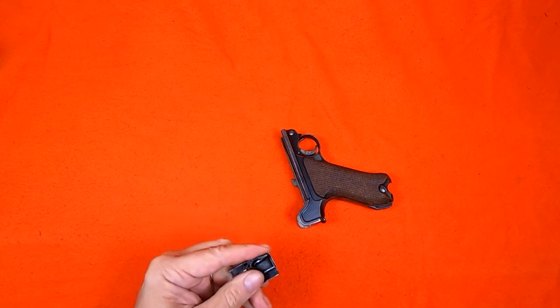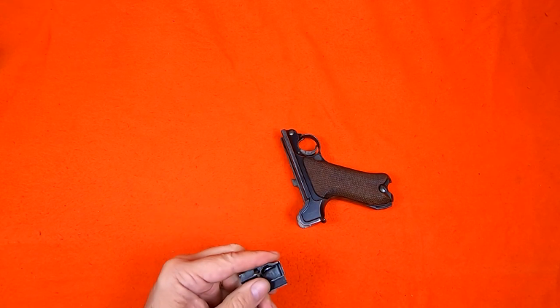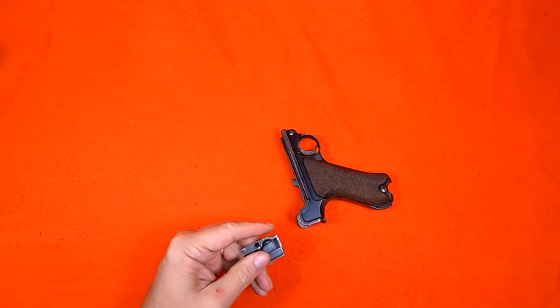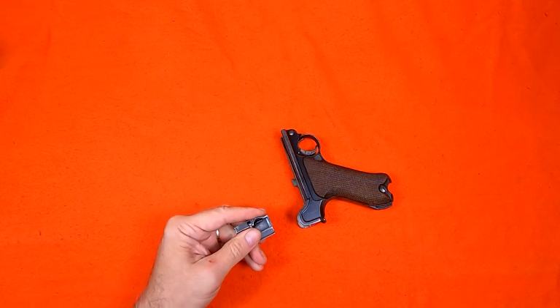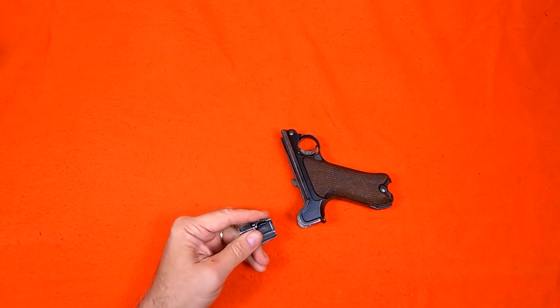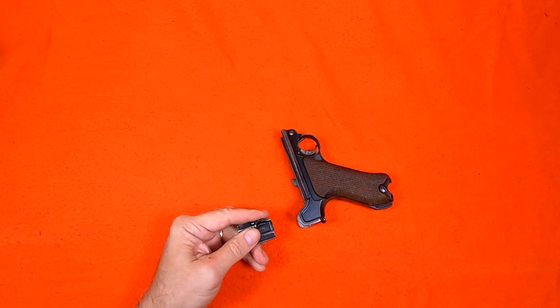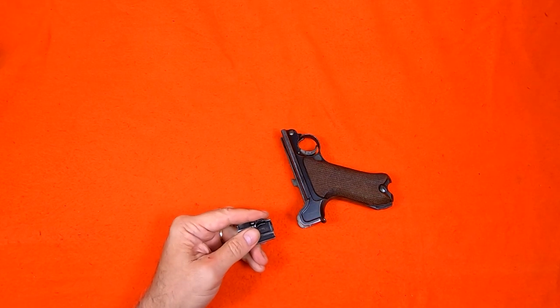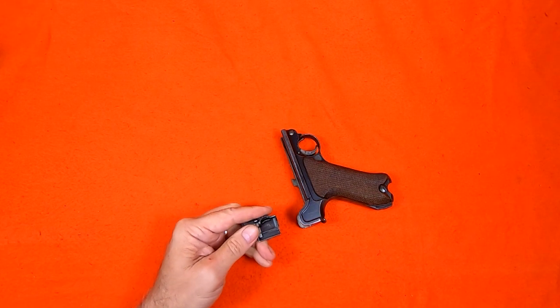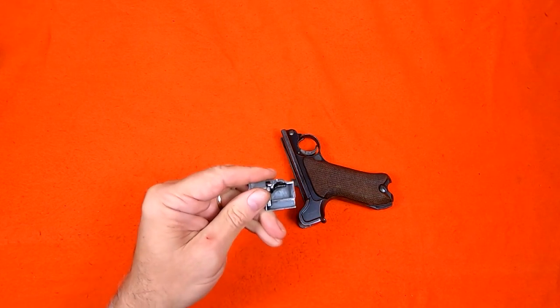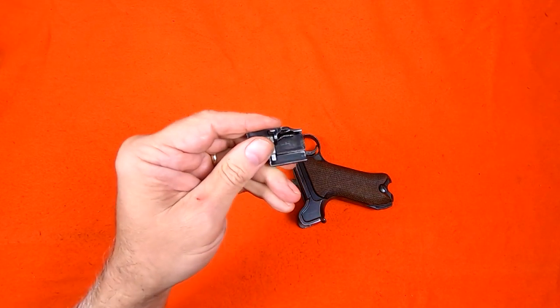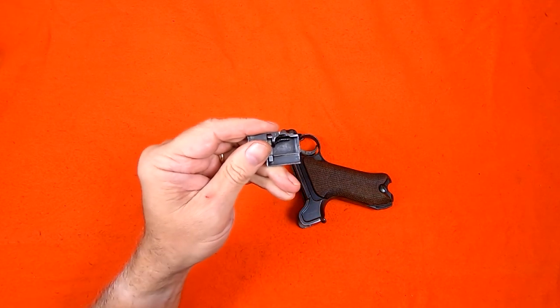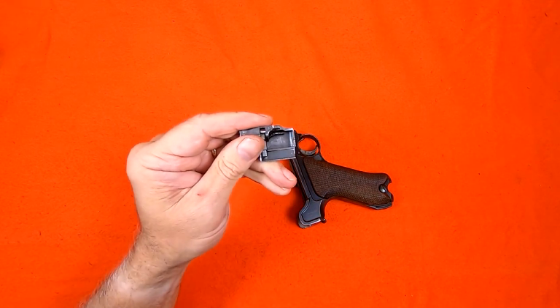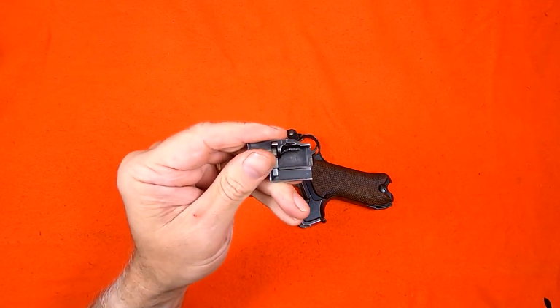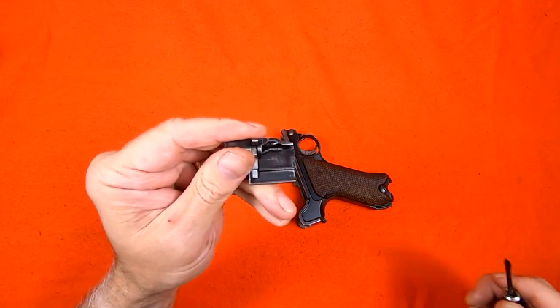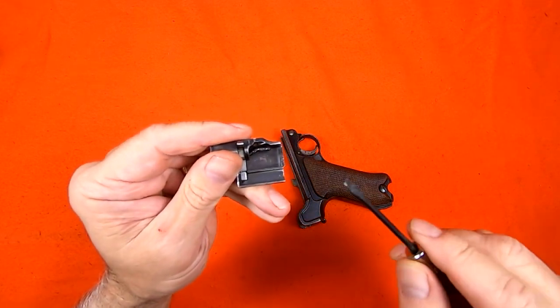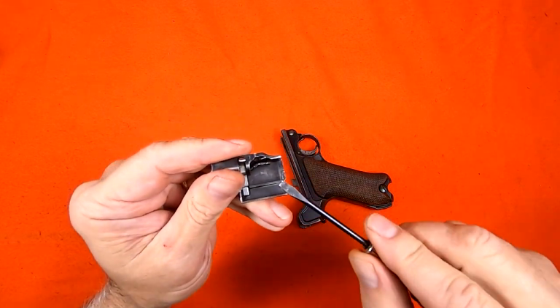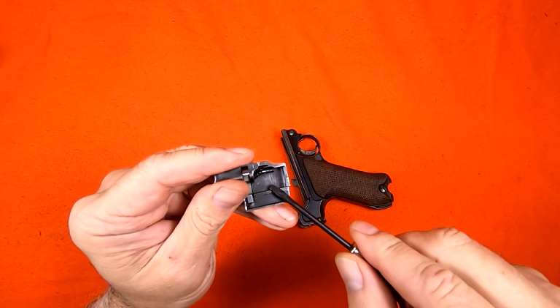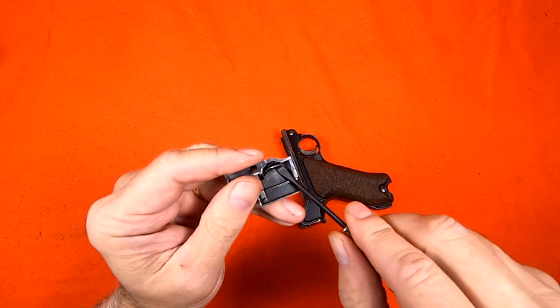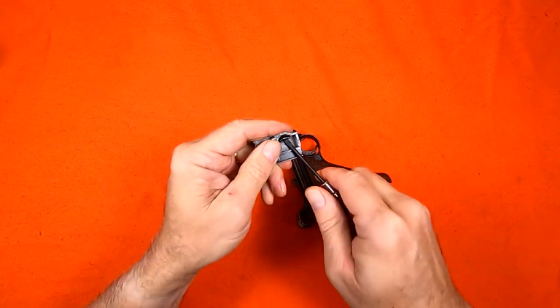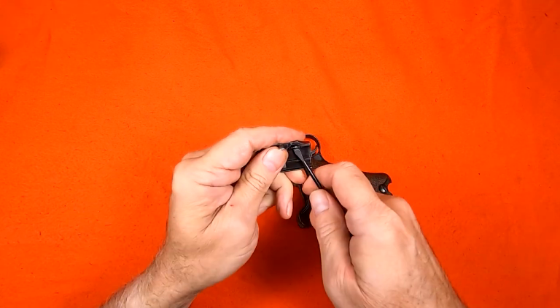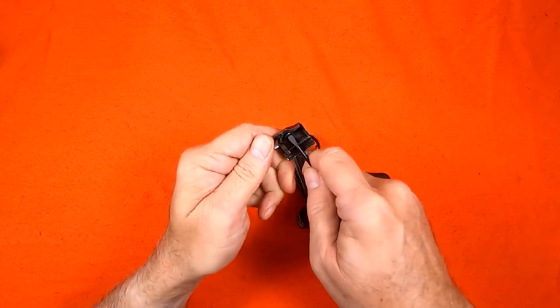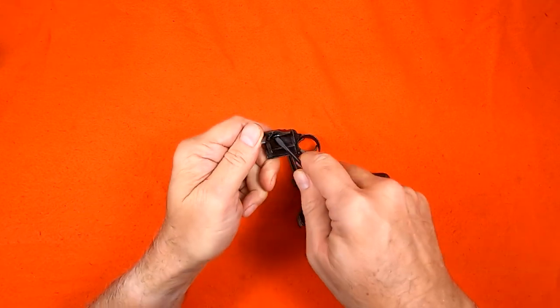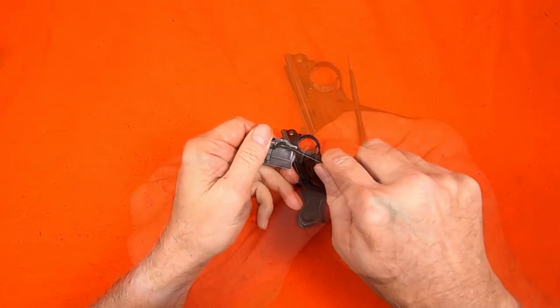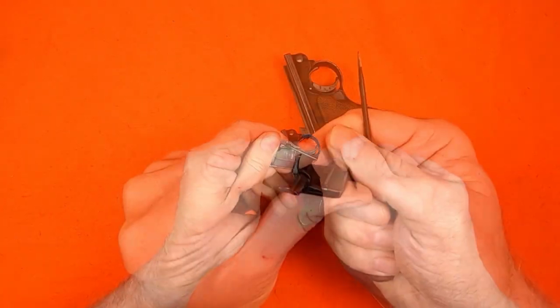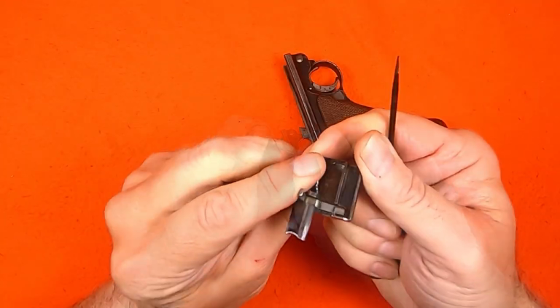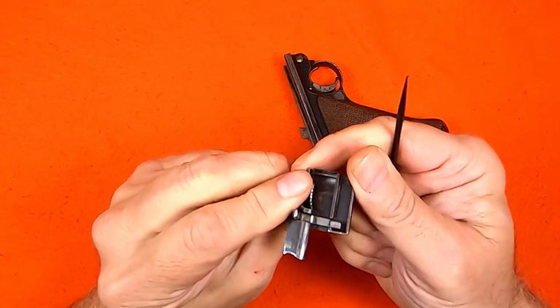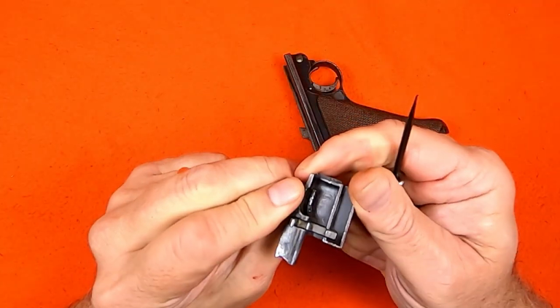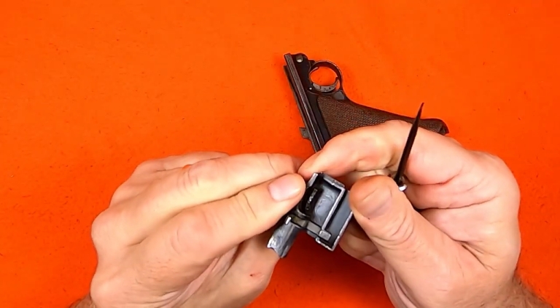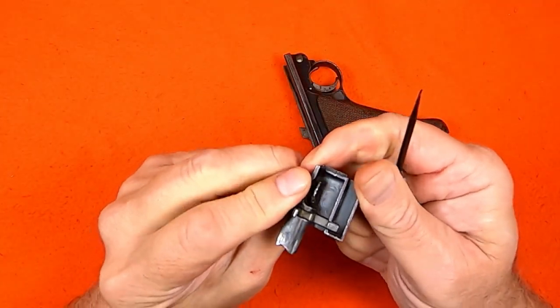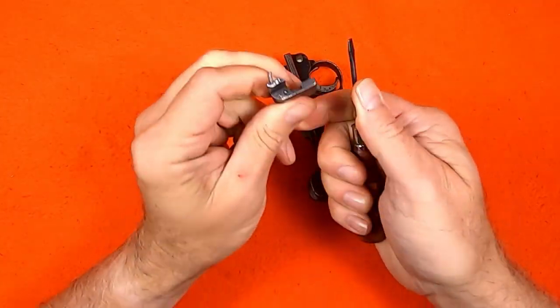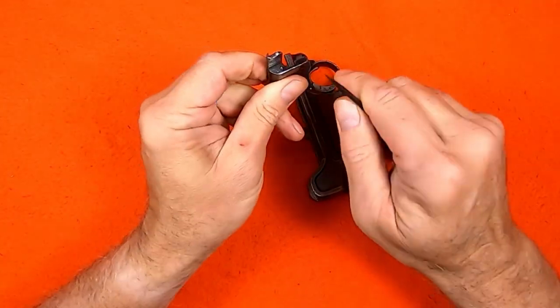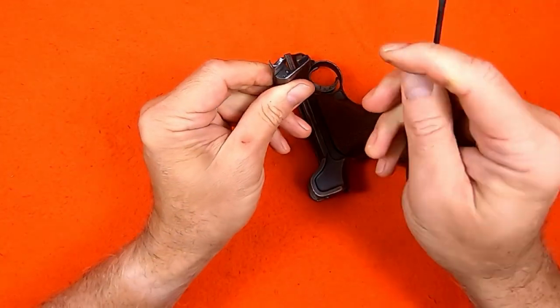Now I'll disassemble the lower. The trigger side plate assembly is held together with its bent pin. So first I rotate the pin and drive it out.